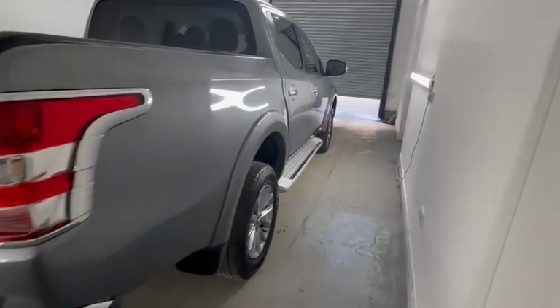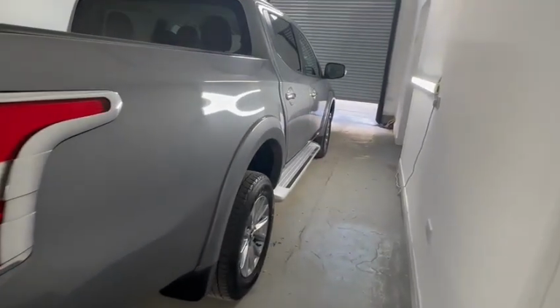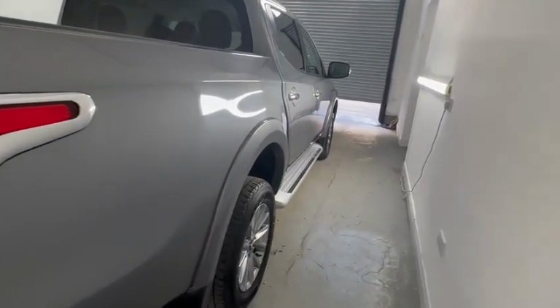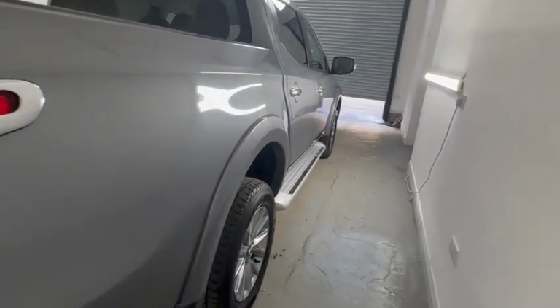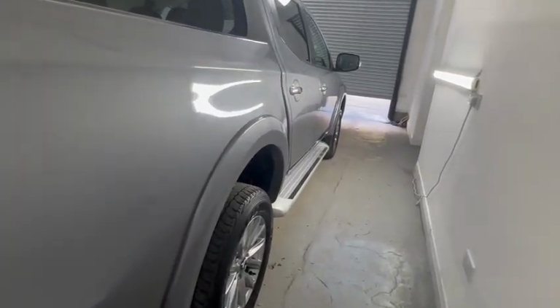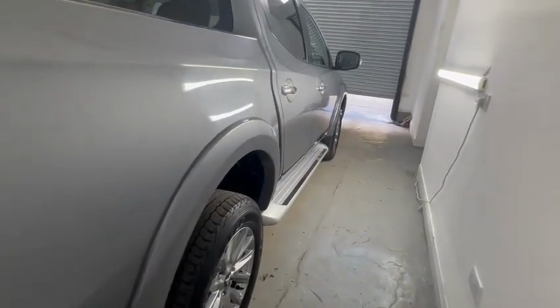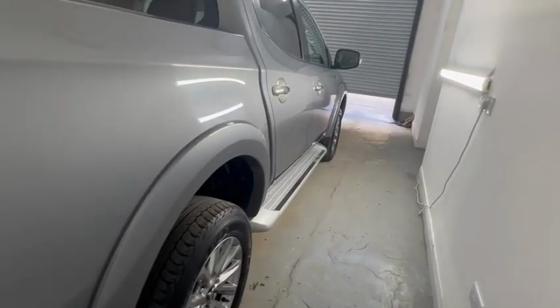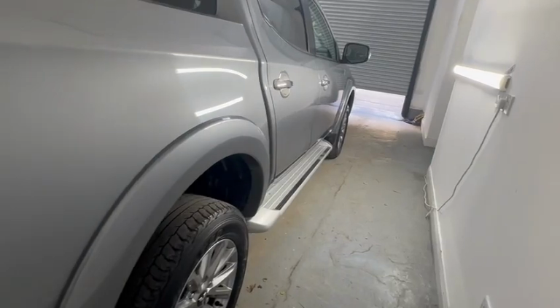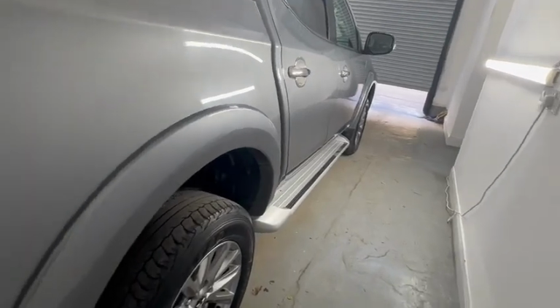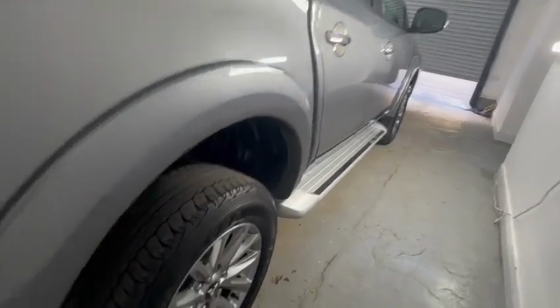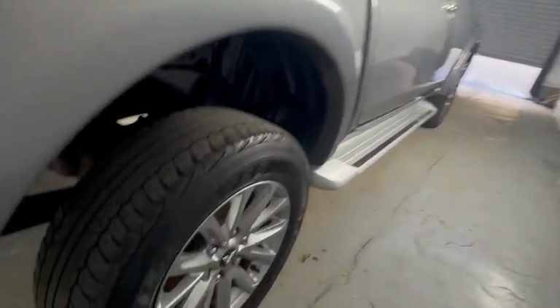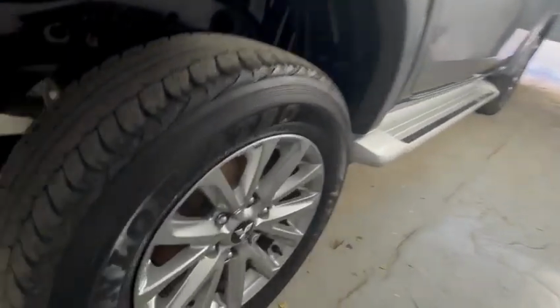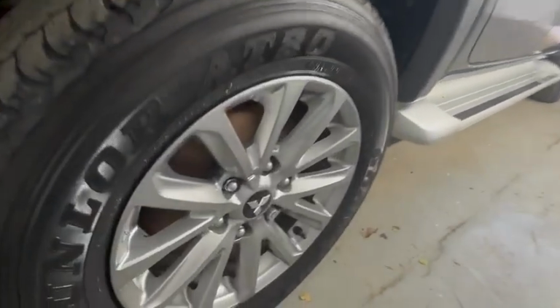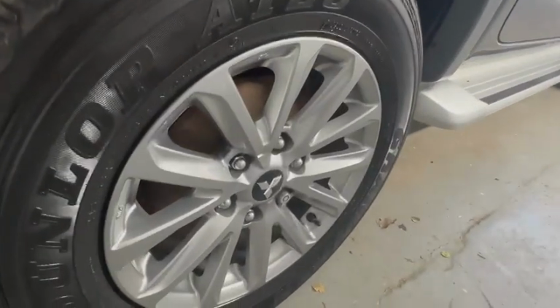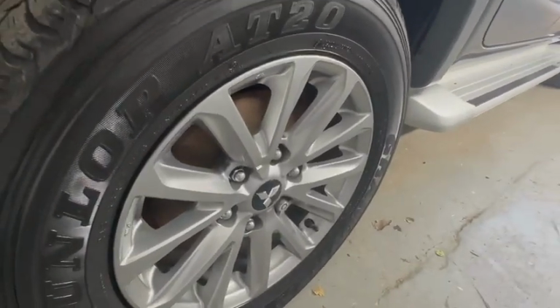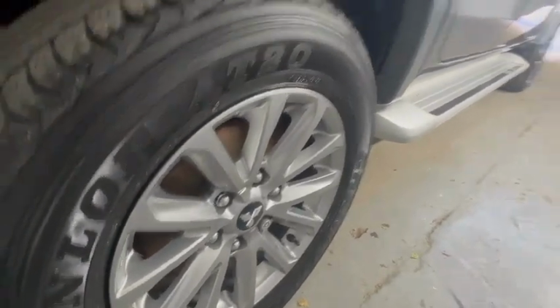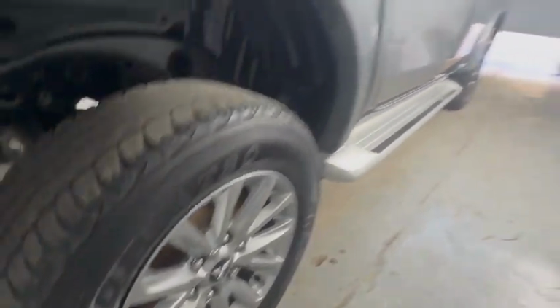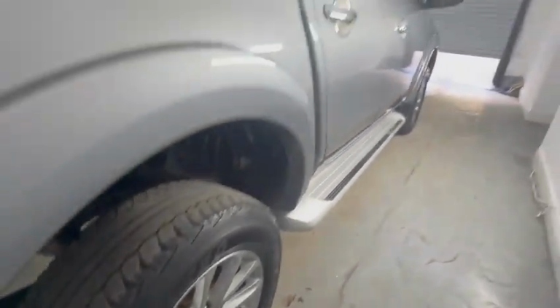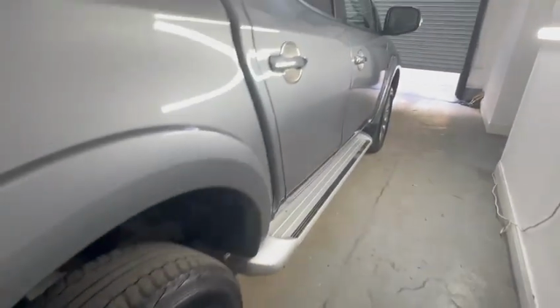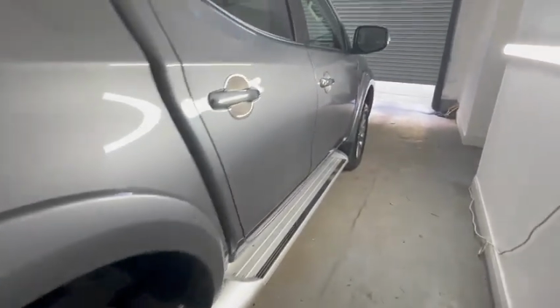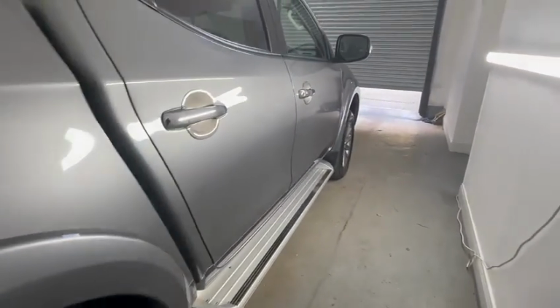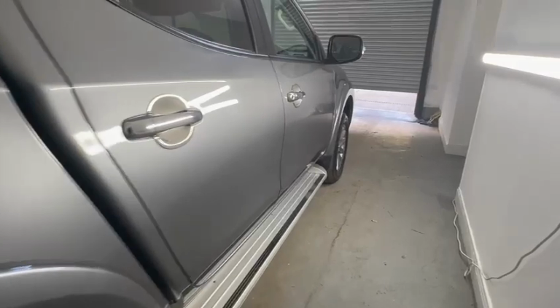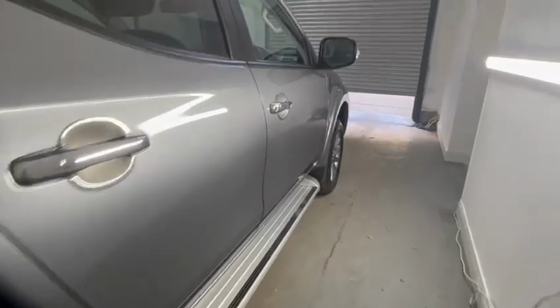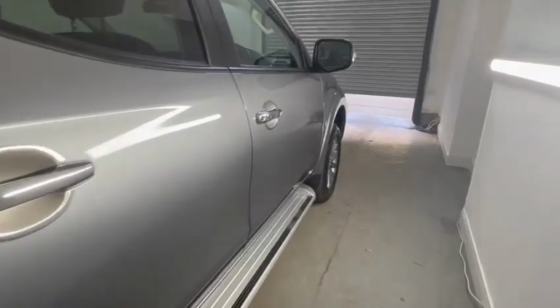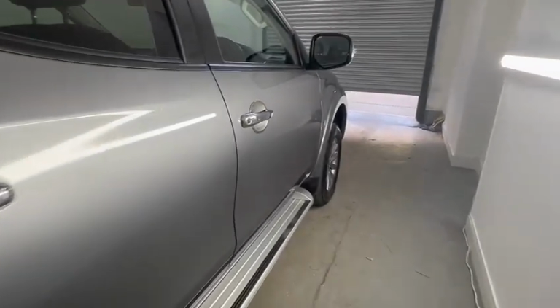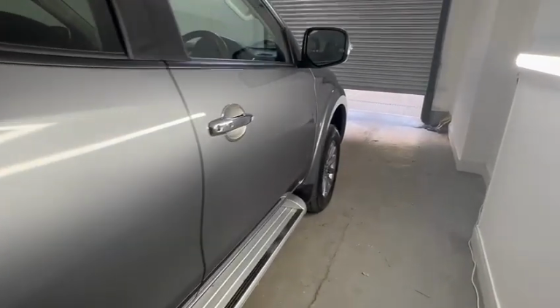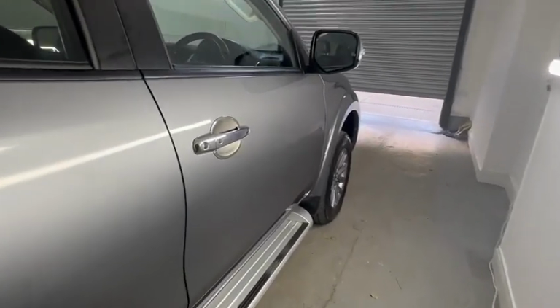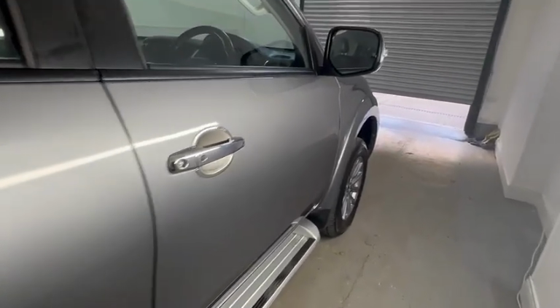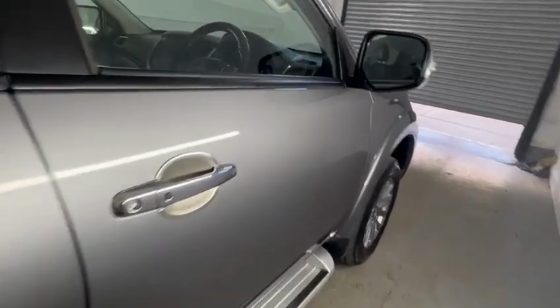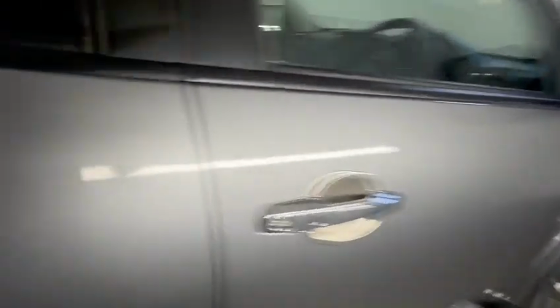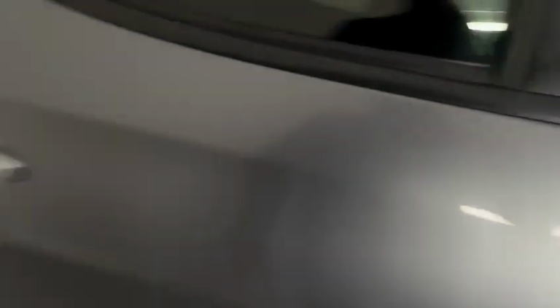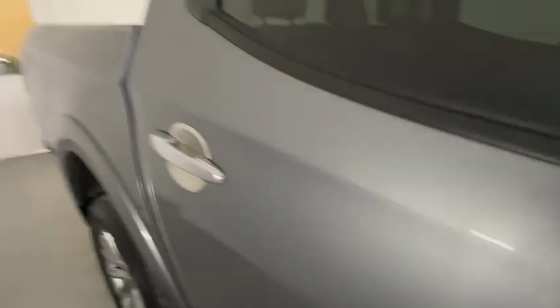There is a mark here on the rear corner. Coming down the driver's side again, nothing really to highlight of any concern at all. Wheel in good condition, no major scratches or dents to highlight down here.